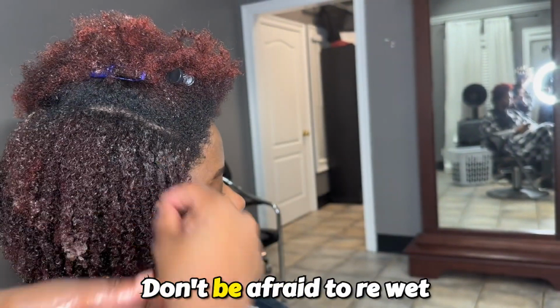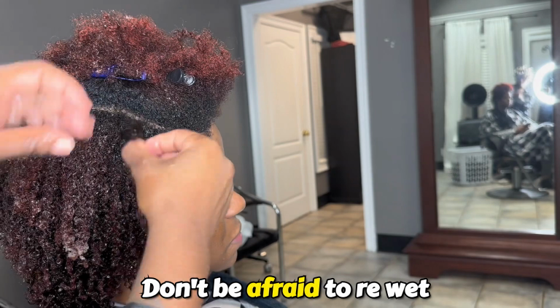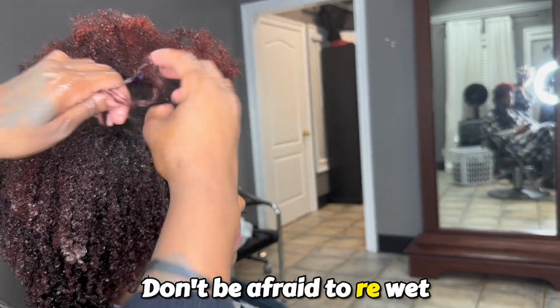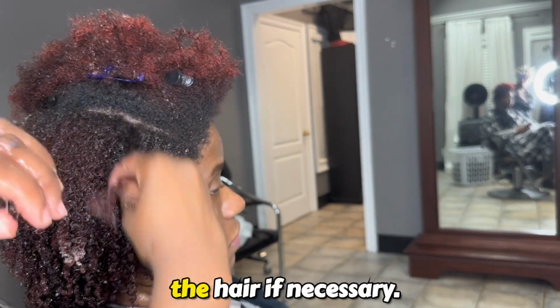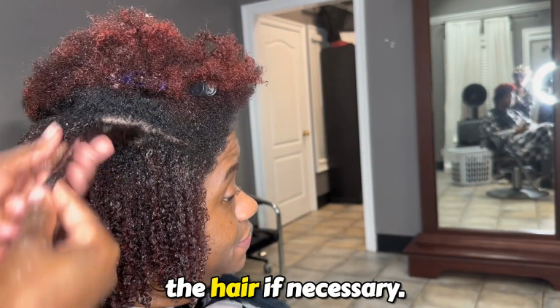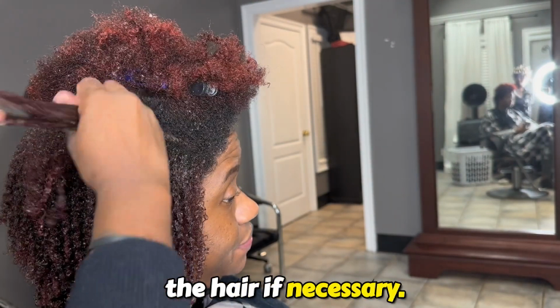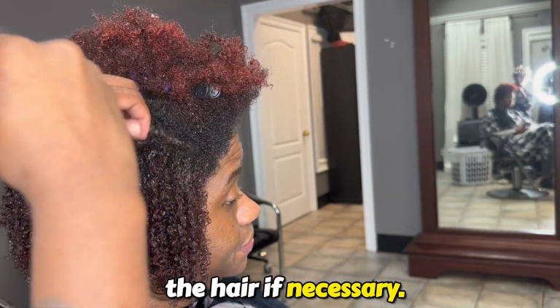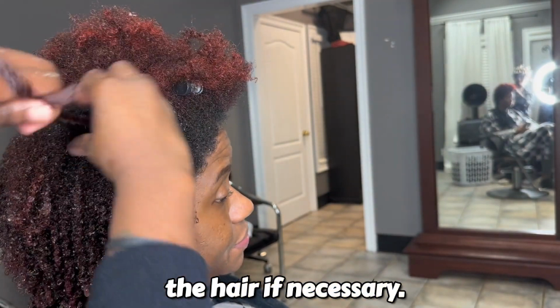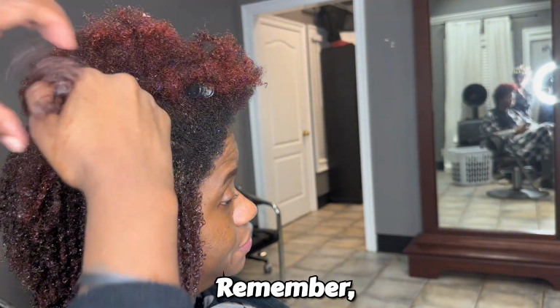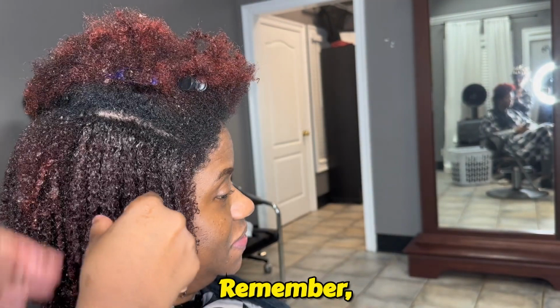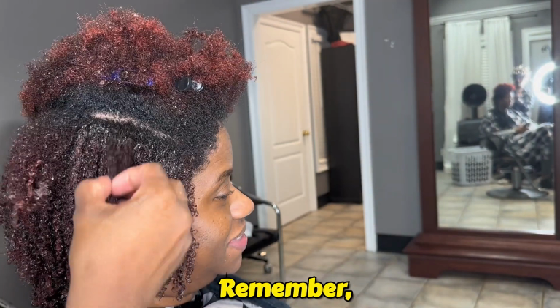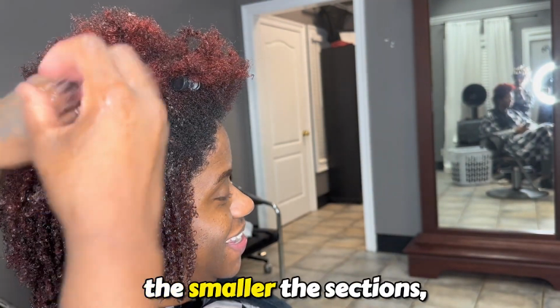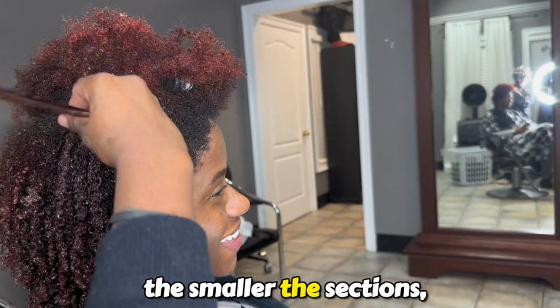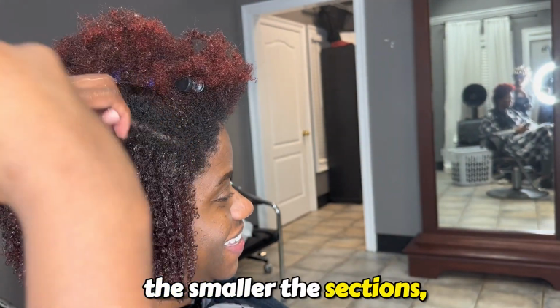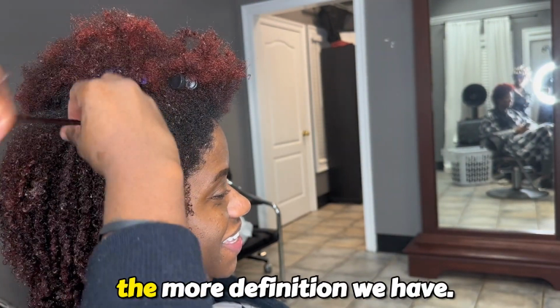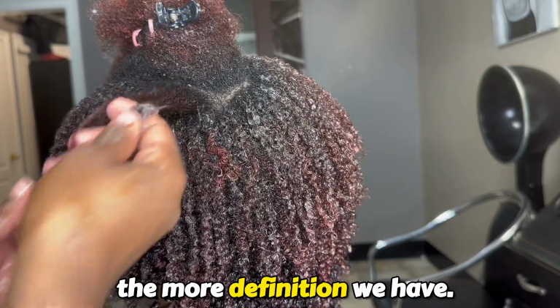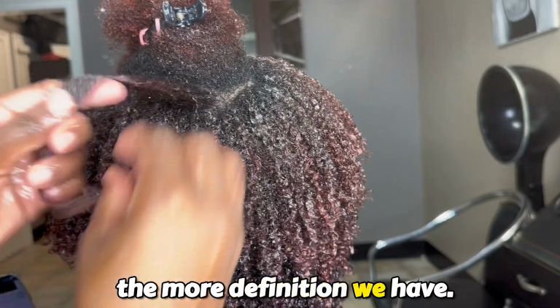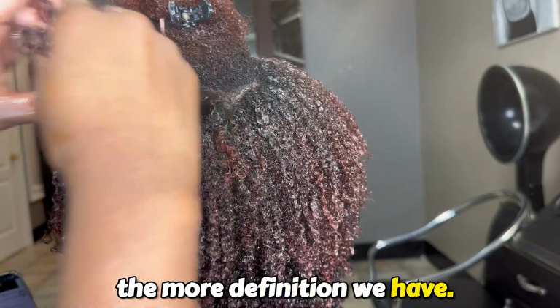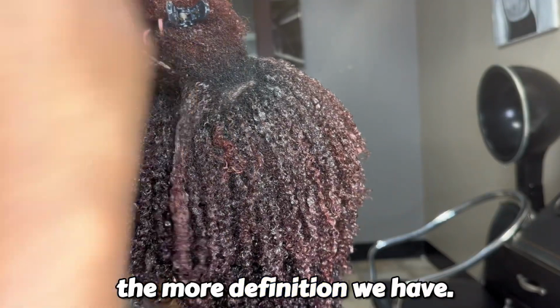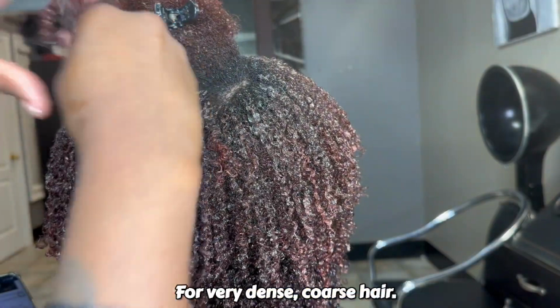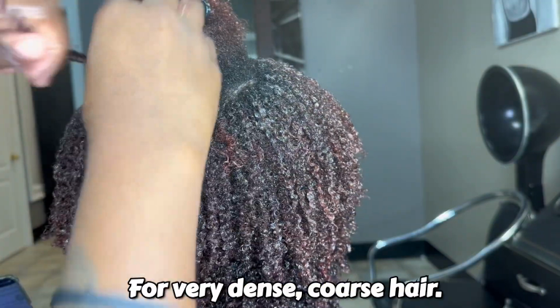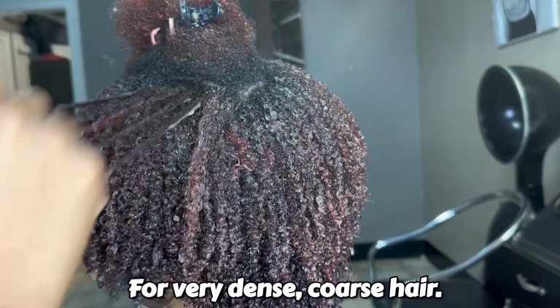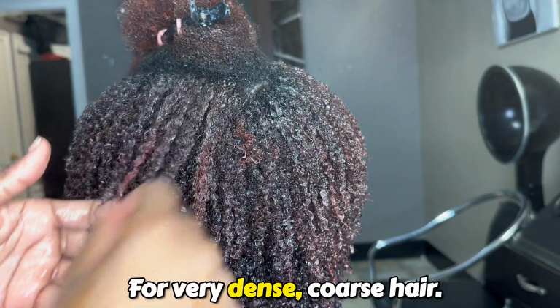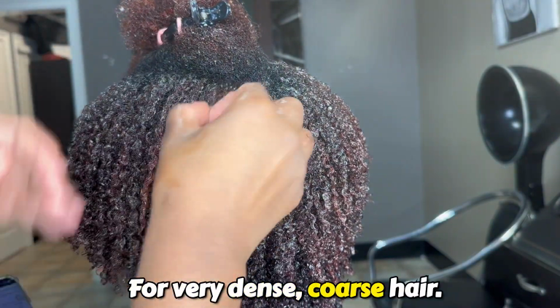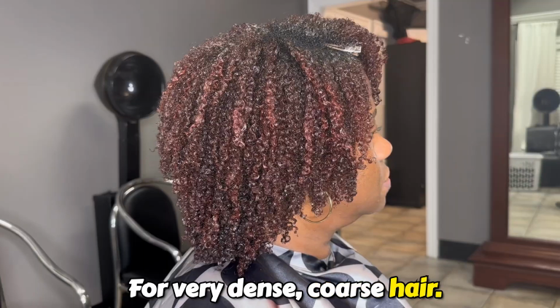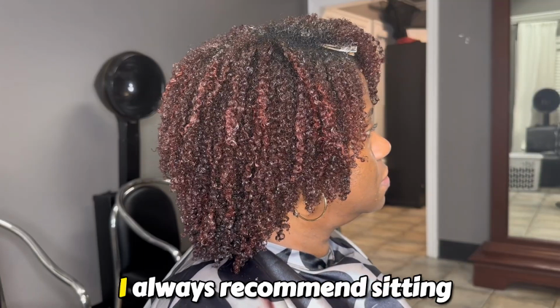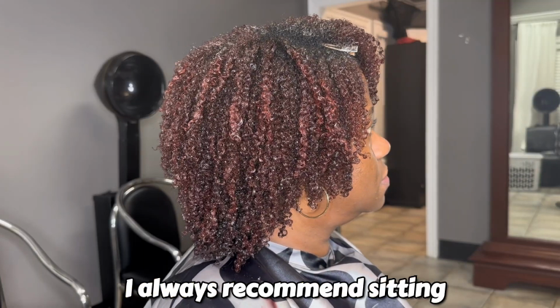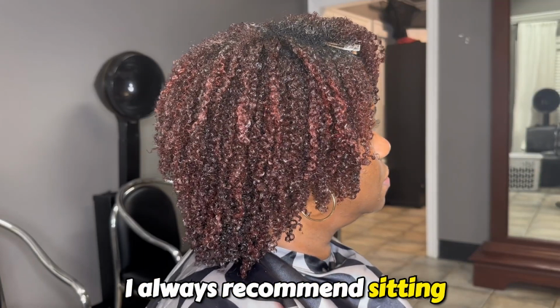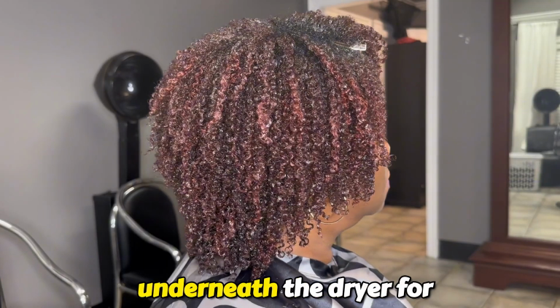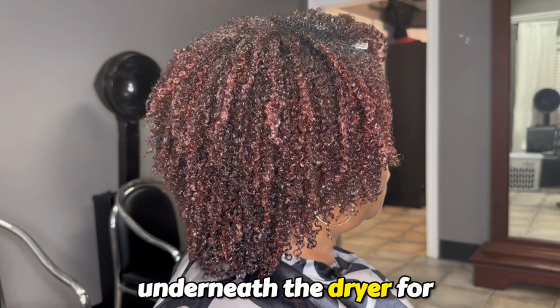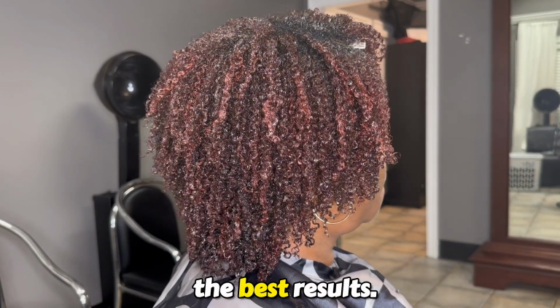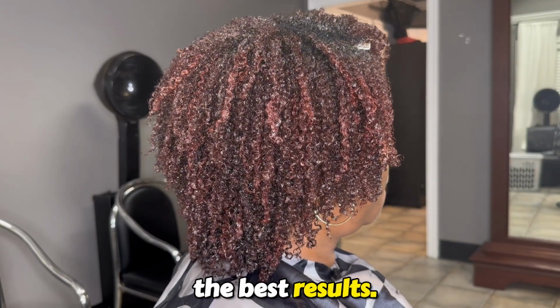Don't be afraid to re-wet the hair if necessary. Remember, the smaller the sections, the more definition we have. For very dense, coarse hair, I always recommend sitting underneath the dryer for the best results.